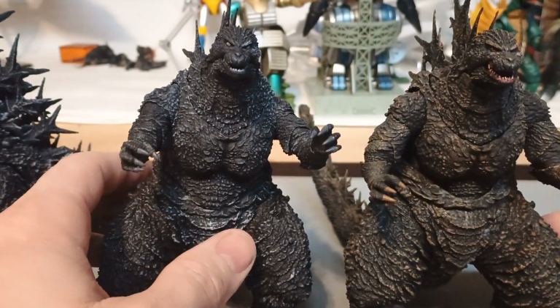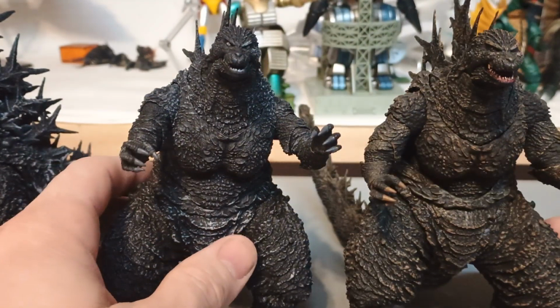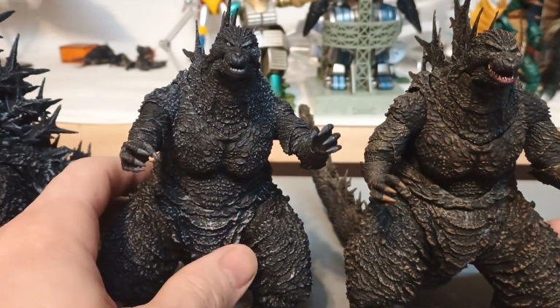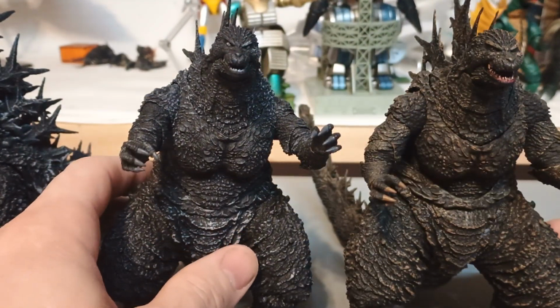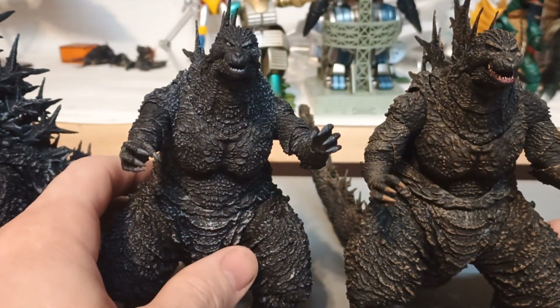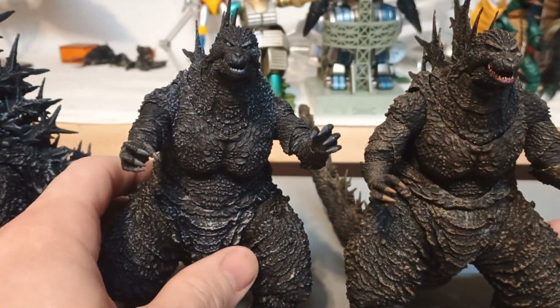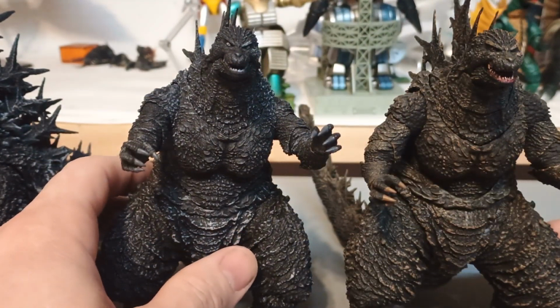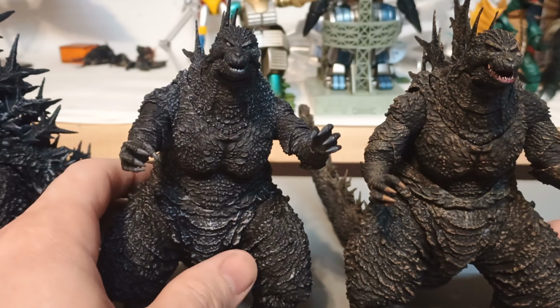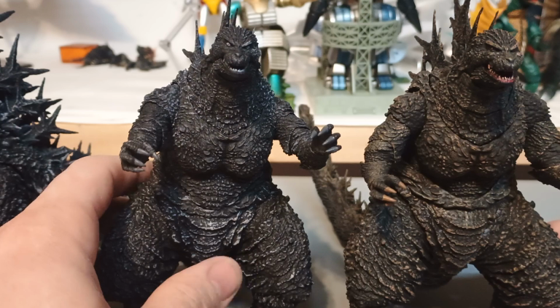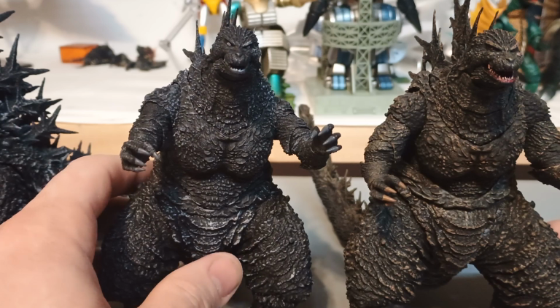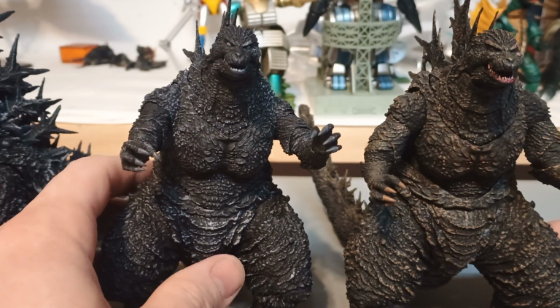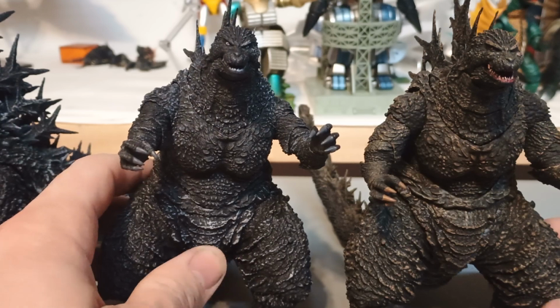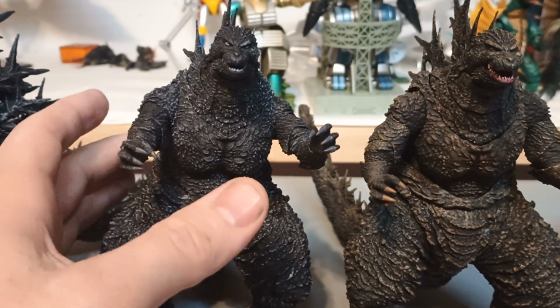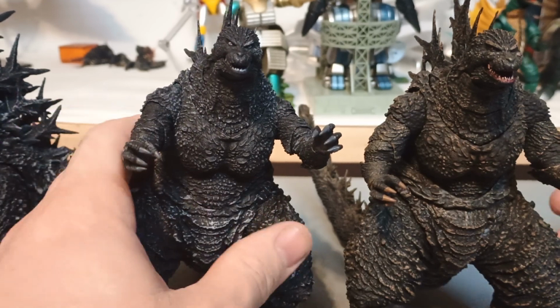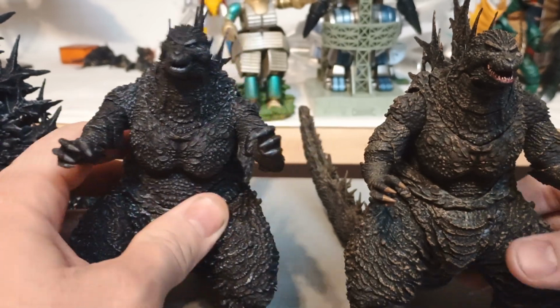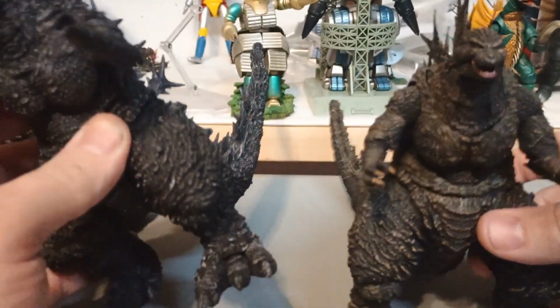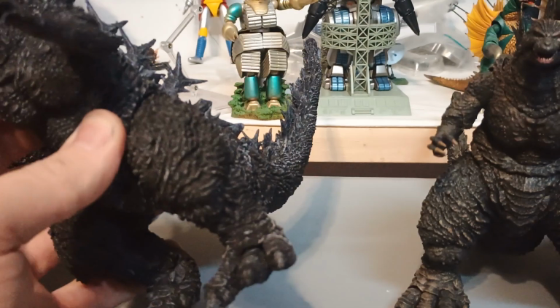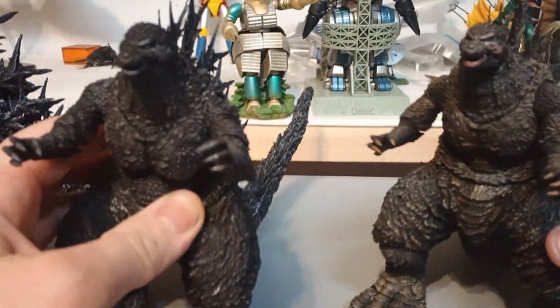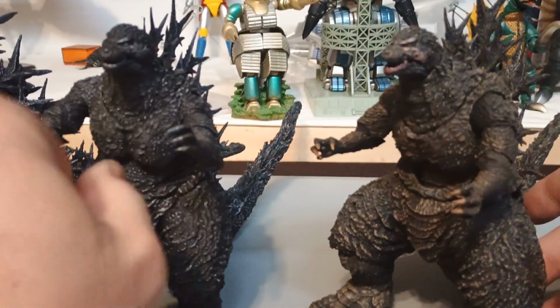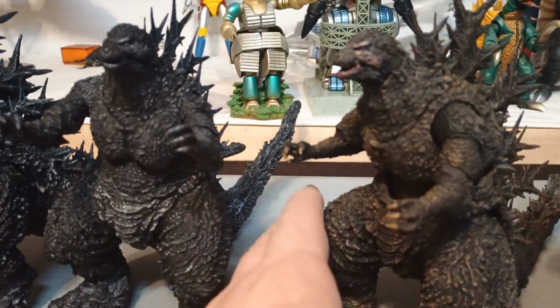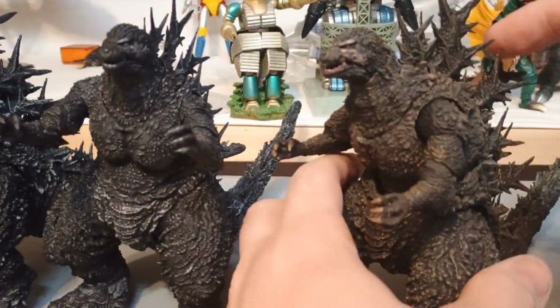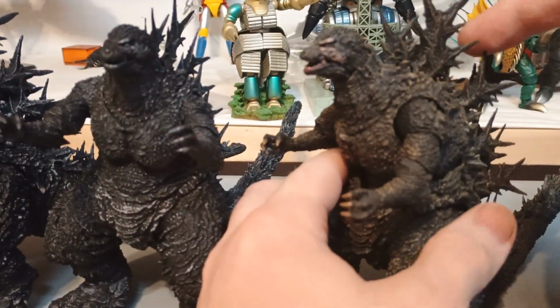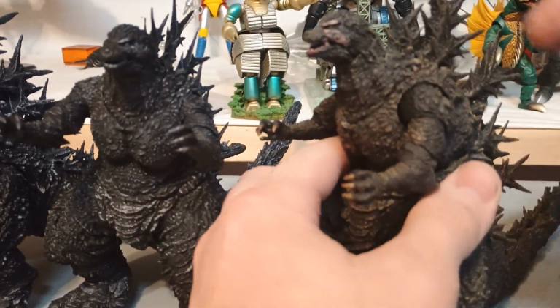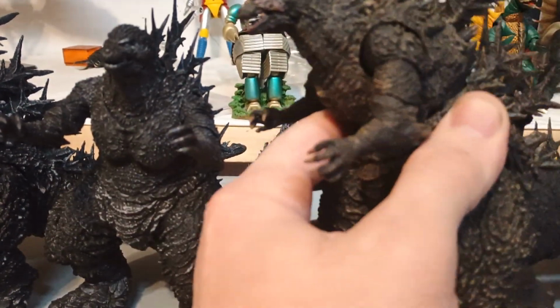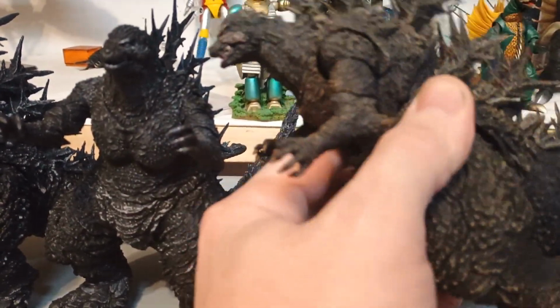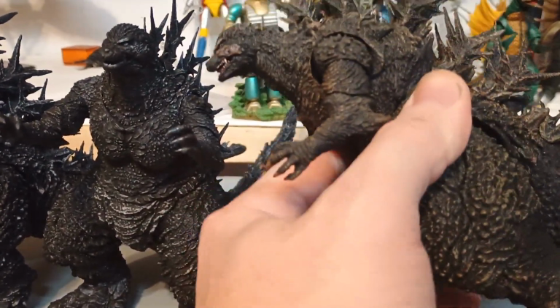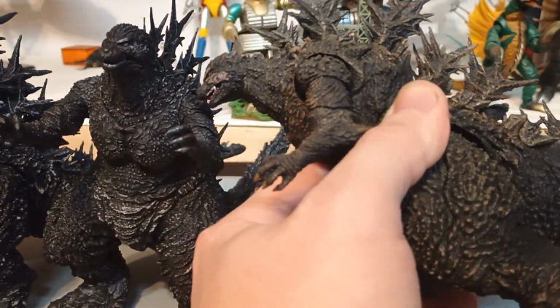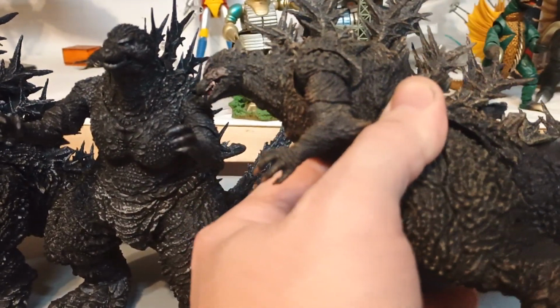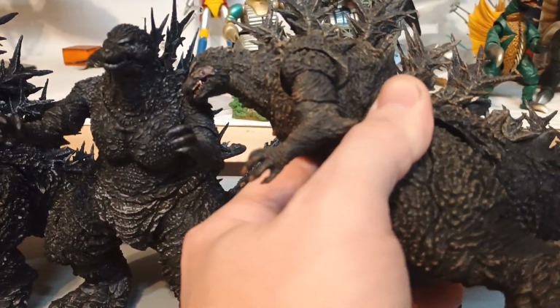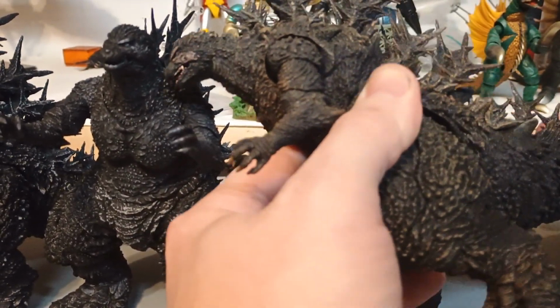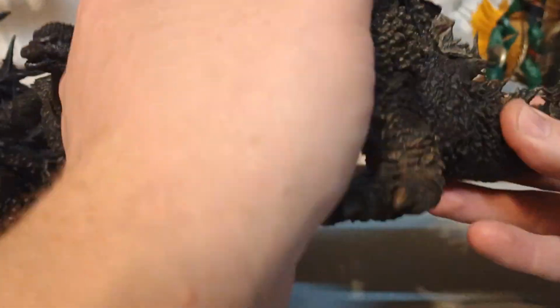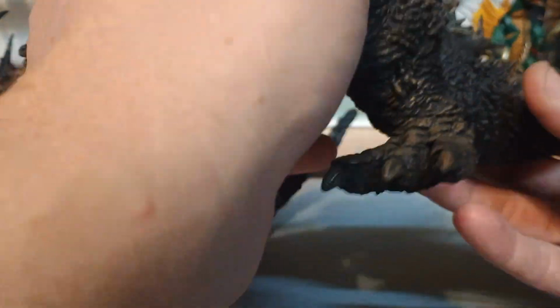Didn't they do Shin Godzilla Minus Color? That's stupid, it doesn't make sense — it's in modern times, why would it be in black and white? Like, this one makes sense; it's set in the time when cameras would normally be black and white.